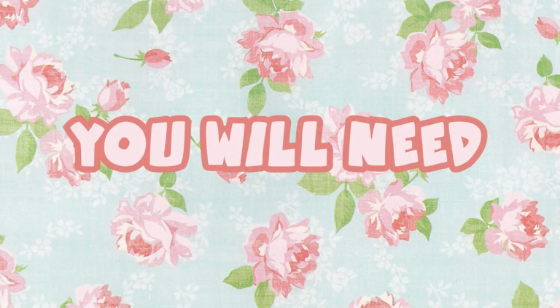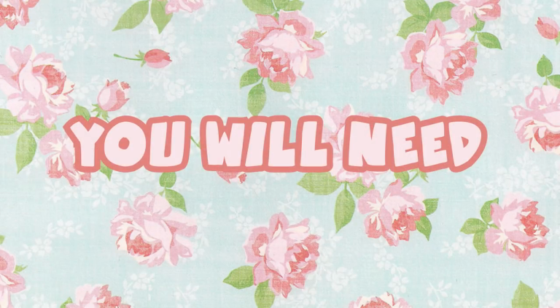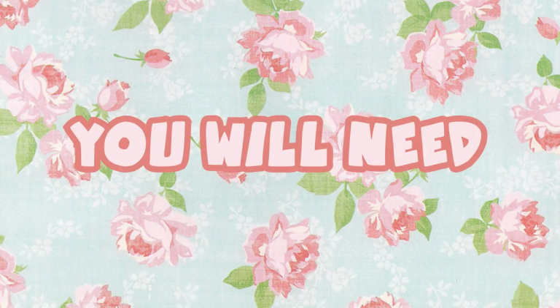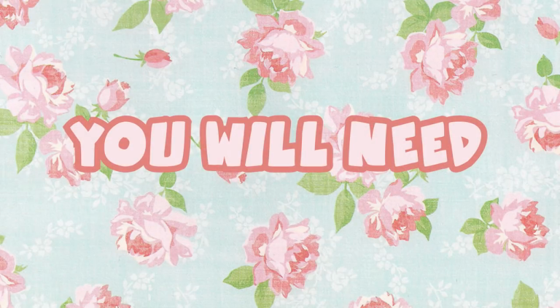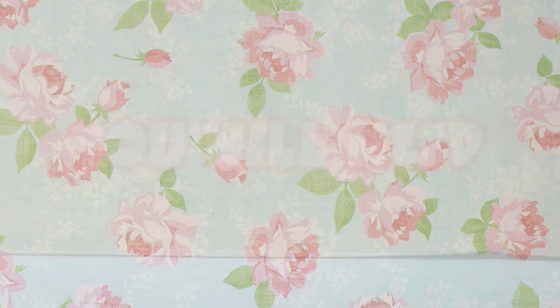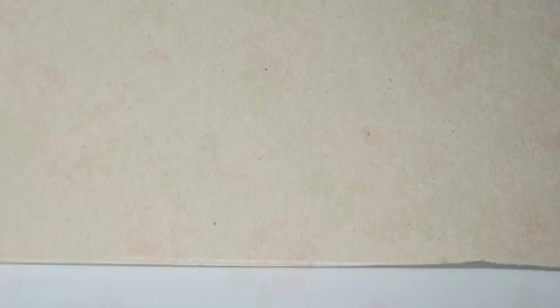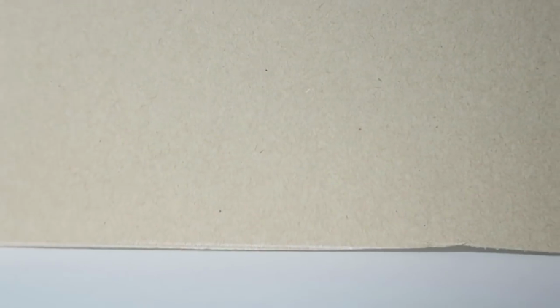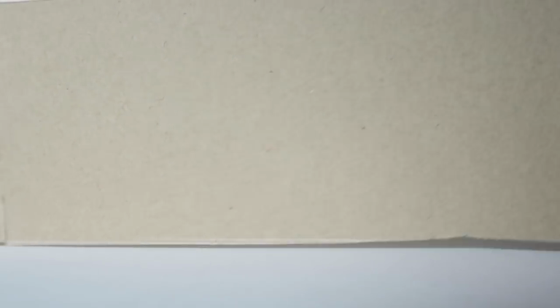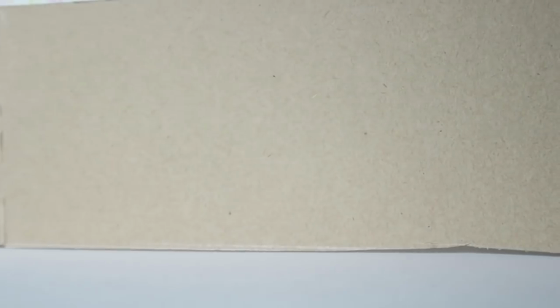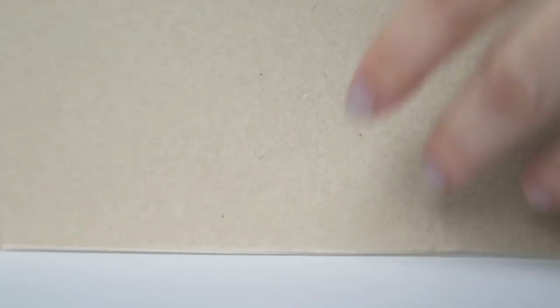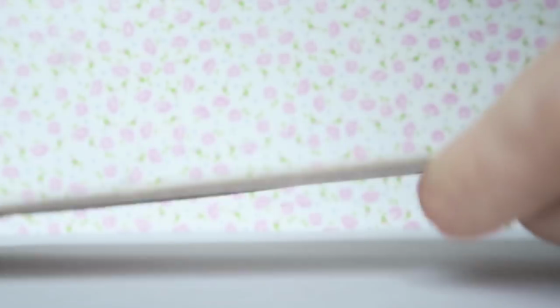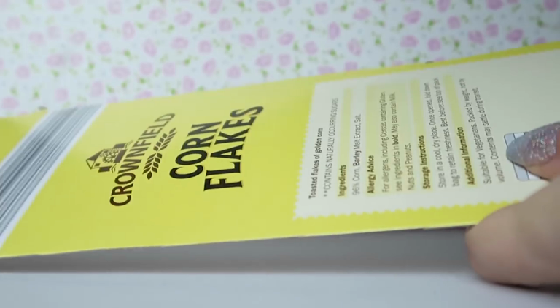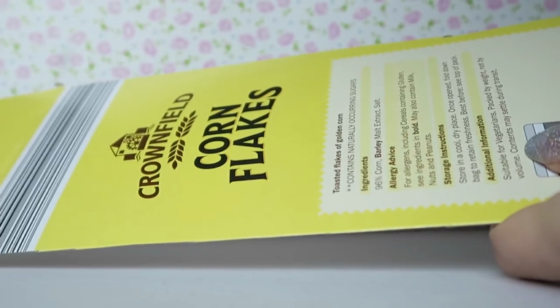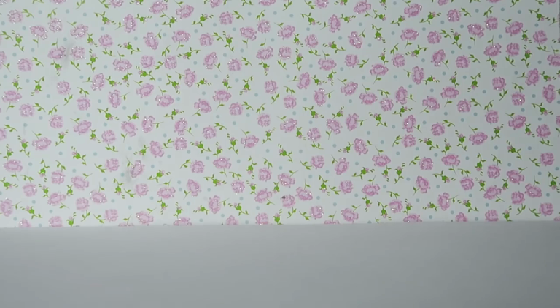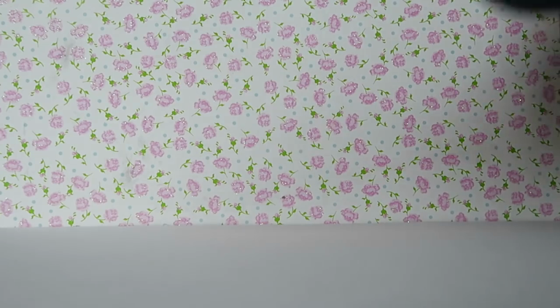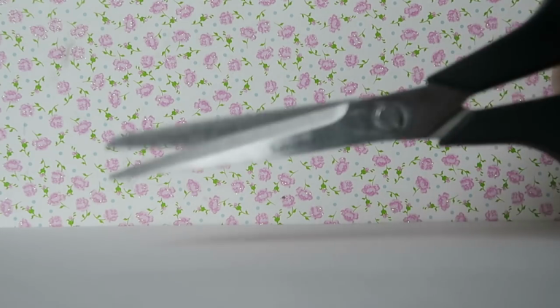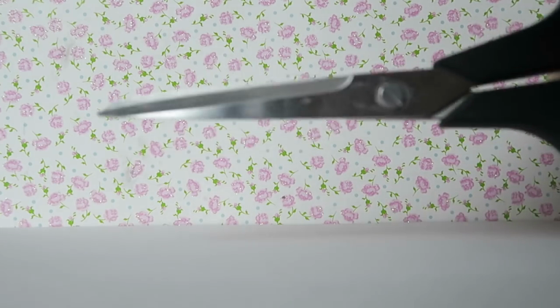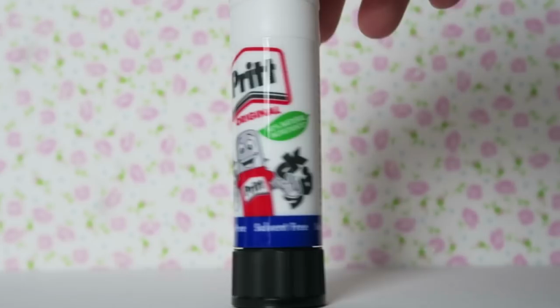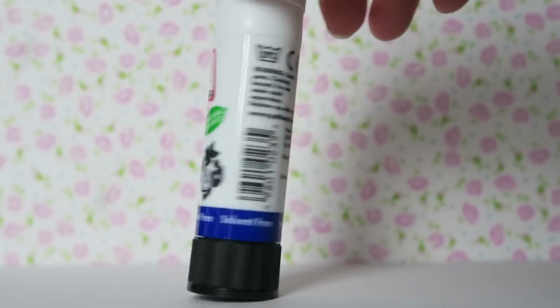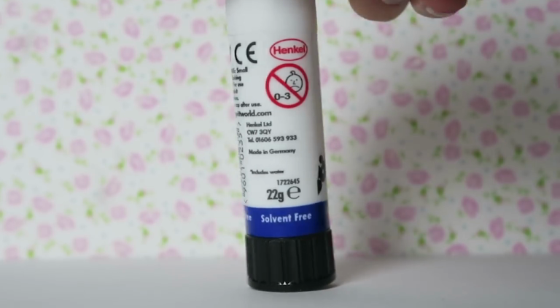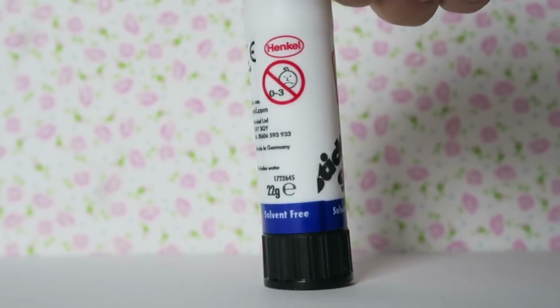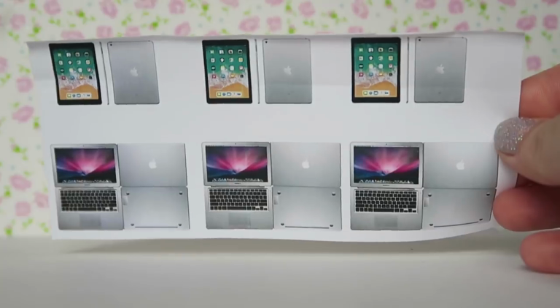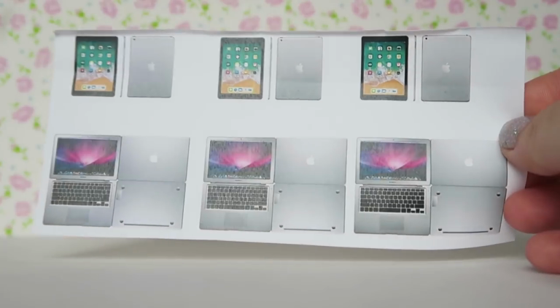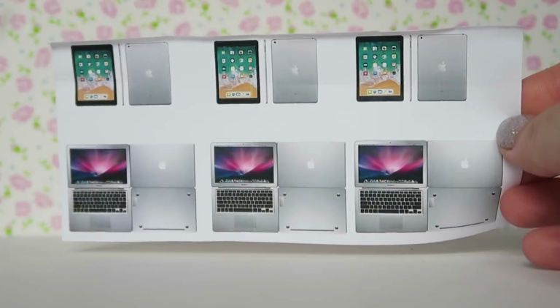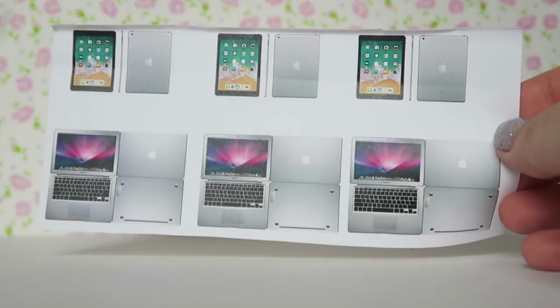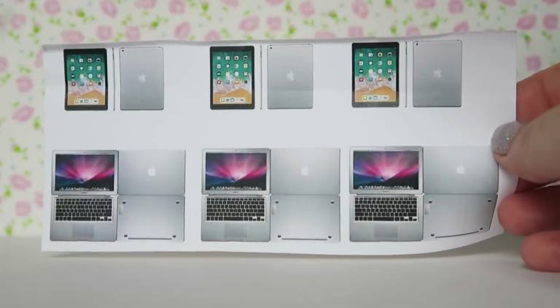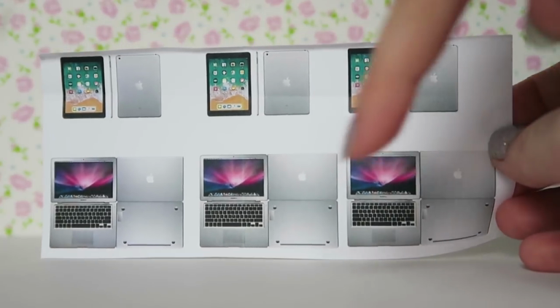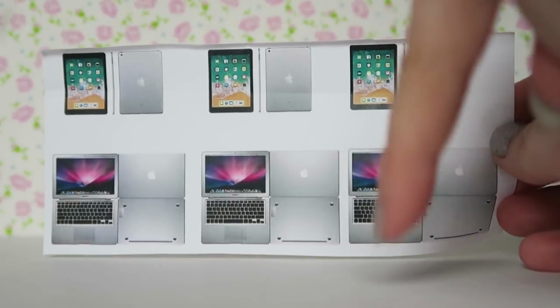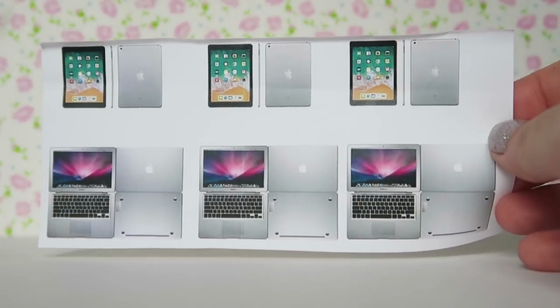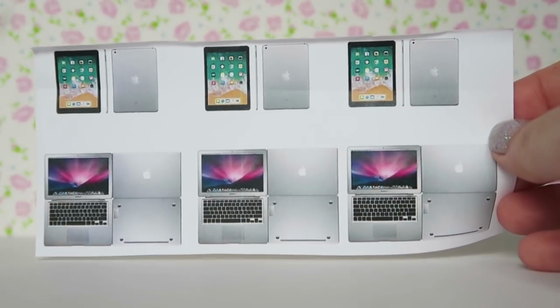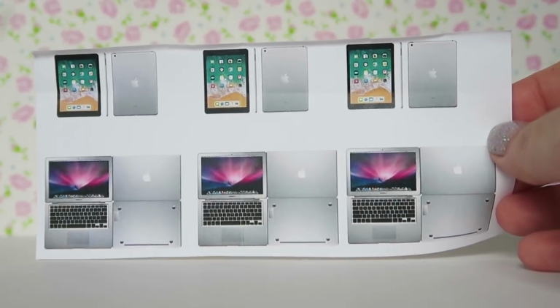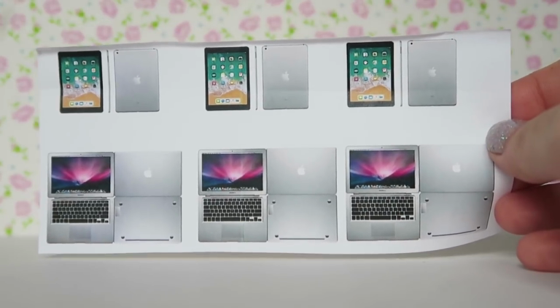You will need some thin cardboard — I'm using a cereal box — a pair of scissors, a glue stick, and some LPS size printables. I'll leave the link to where I created mine in the description box down below.